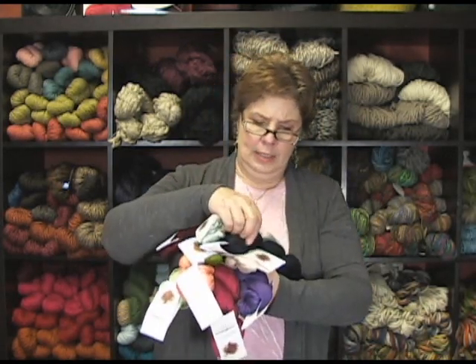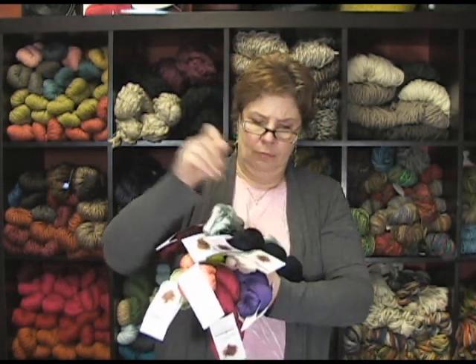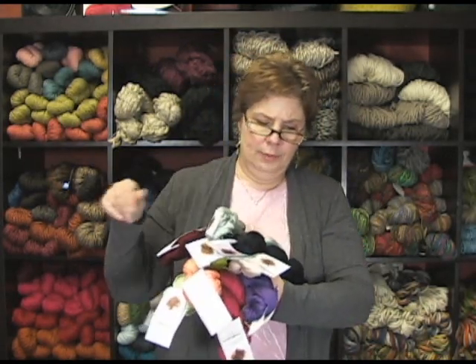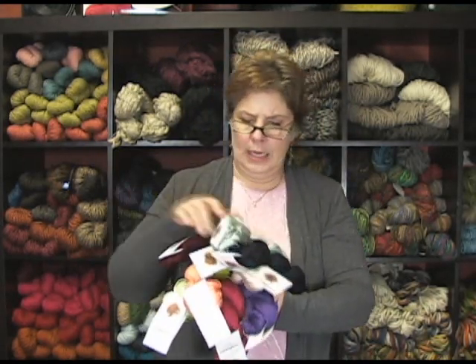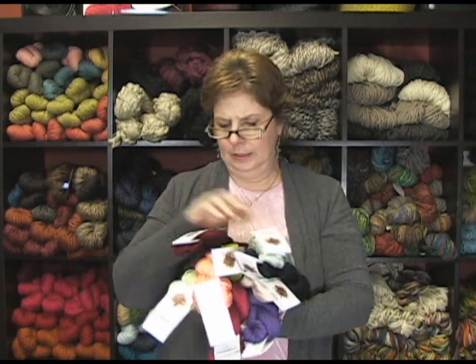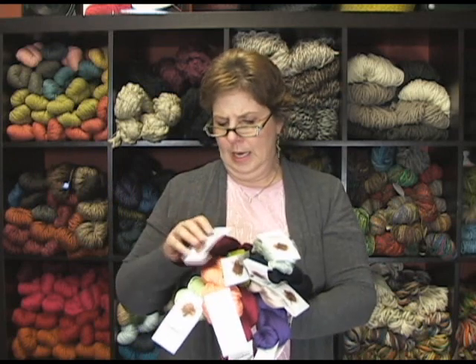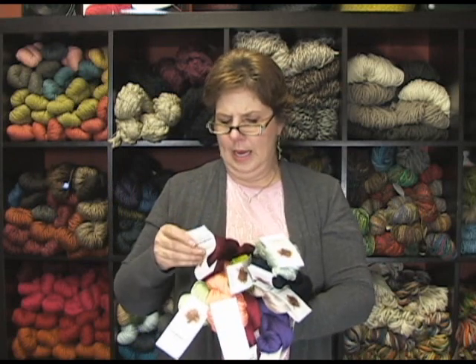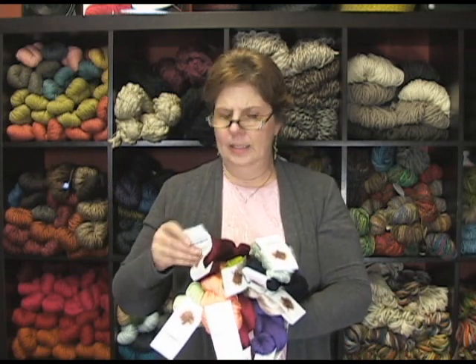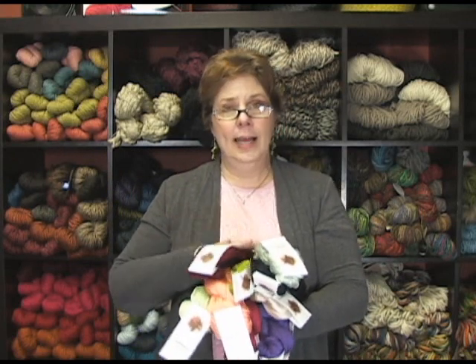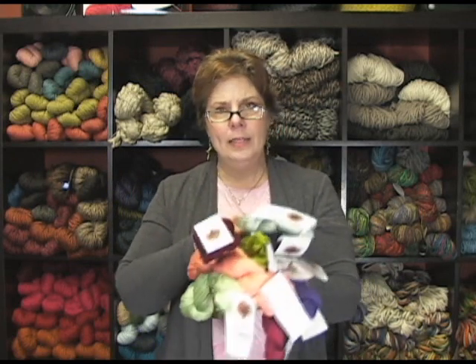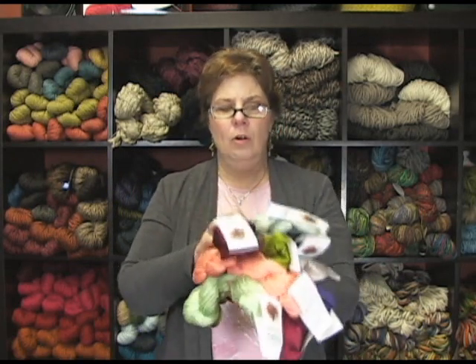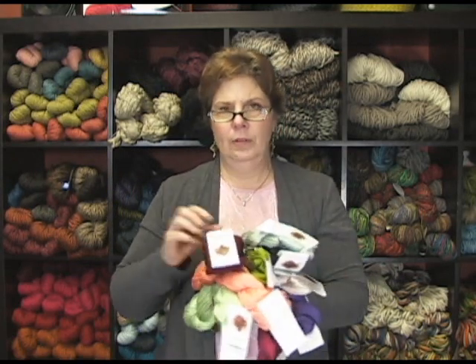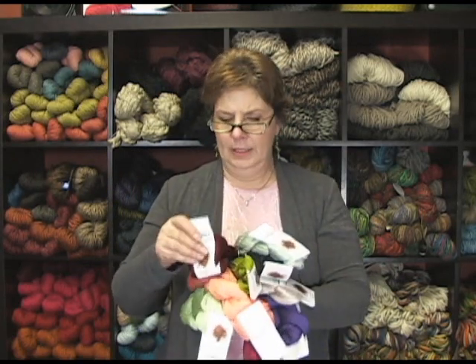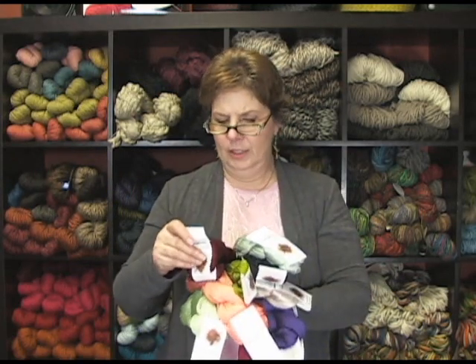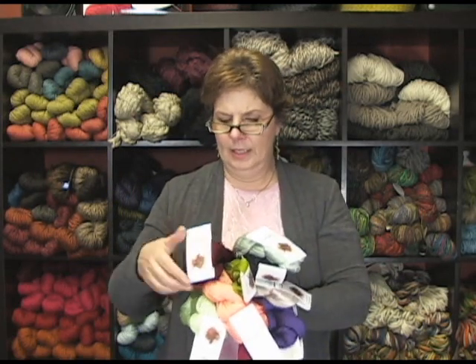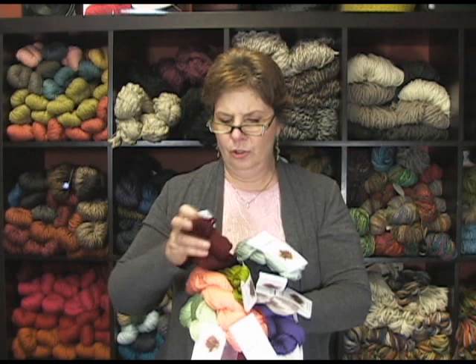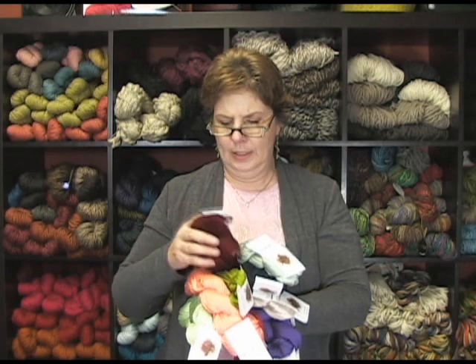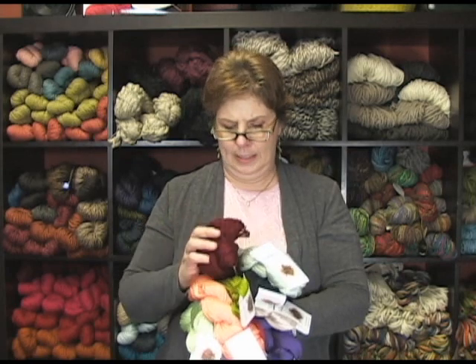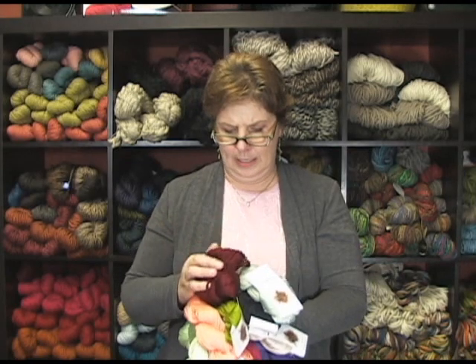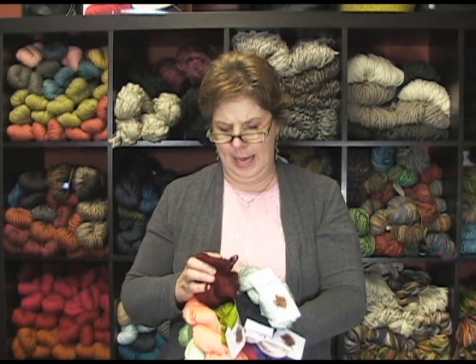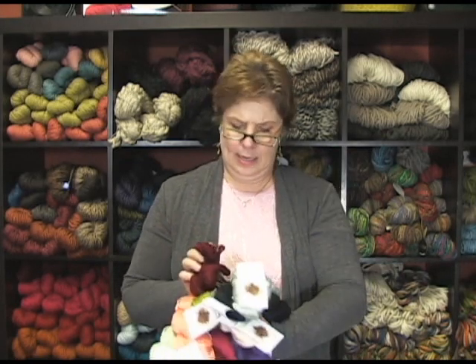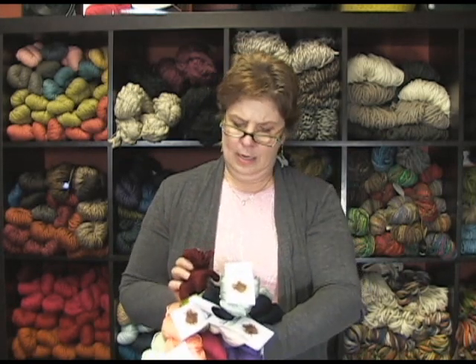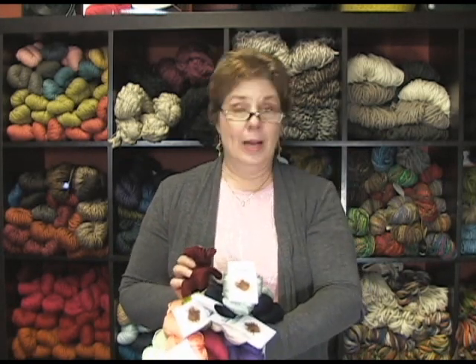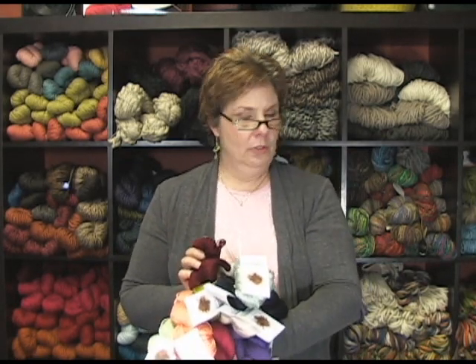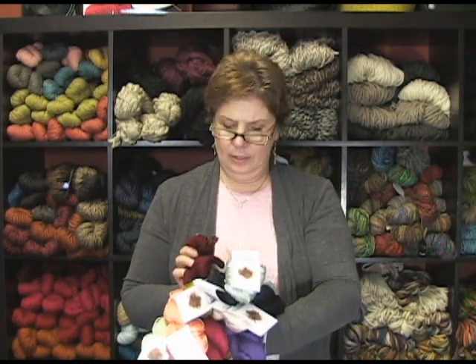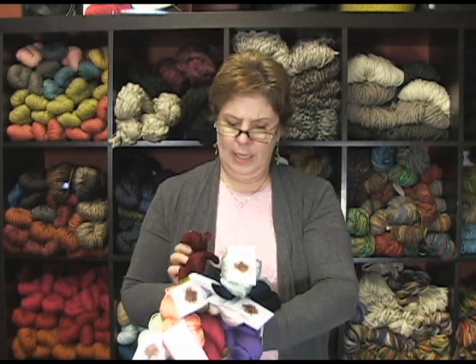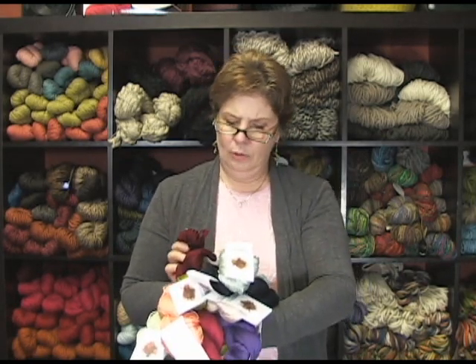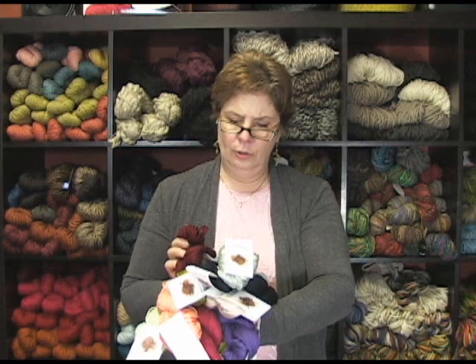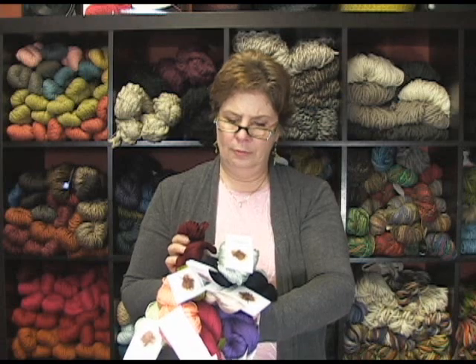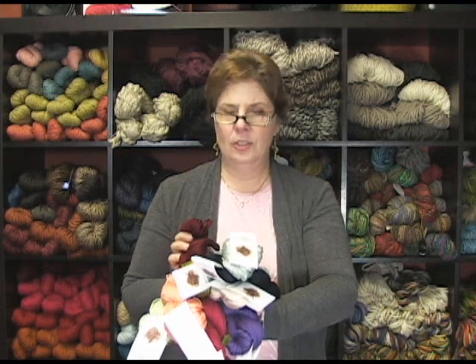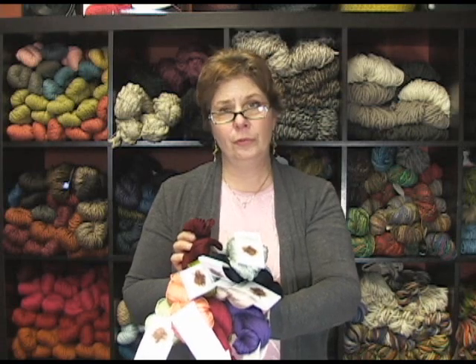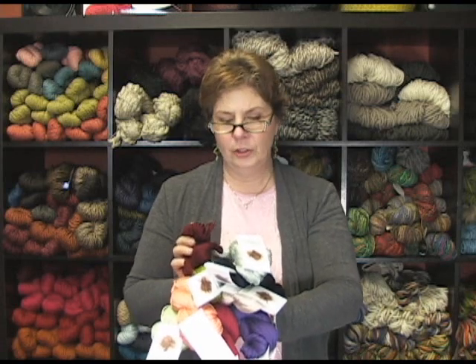It's really, really nice, and it's a DK weight — so 5 to 6 stitches to the inch. The needle size is US 5 to 6, so DK weight, 22 to 24 stitches over 4 inches.